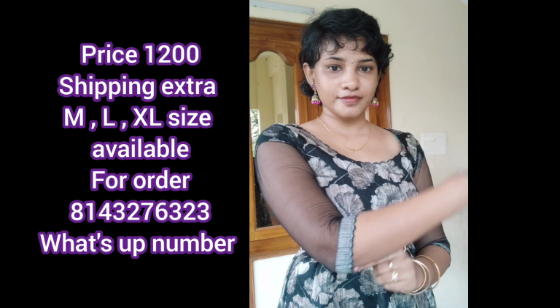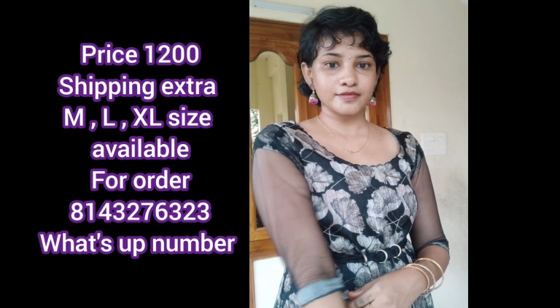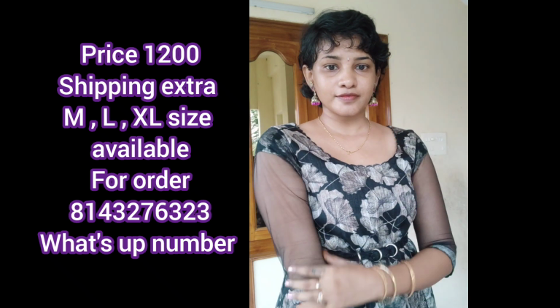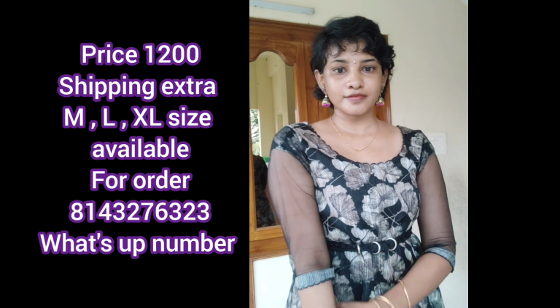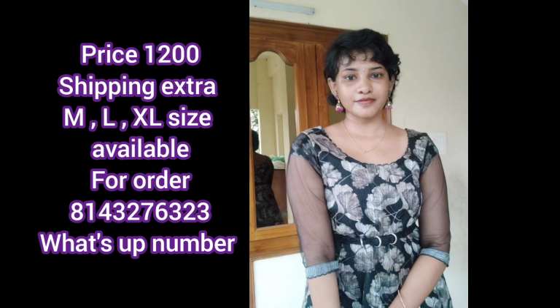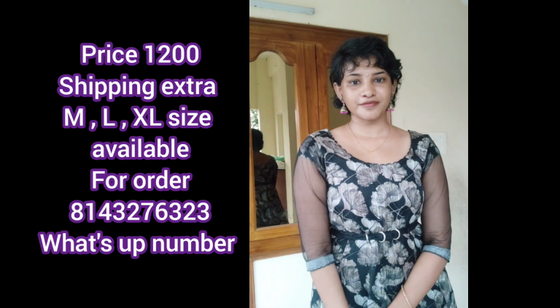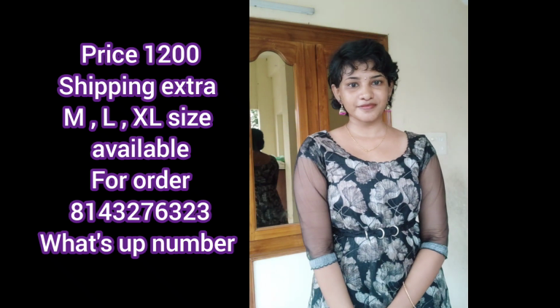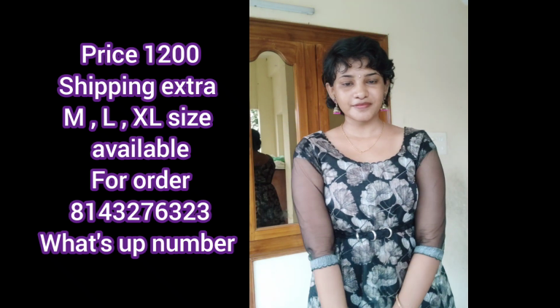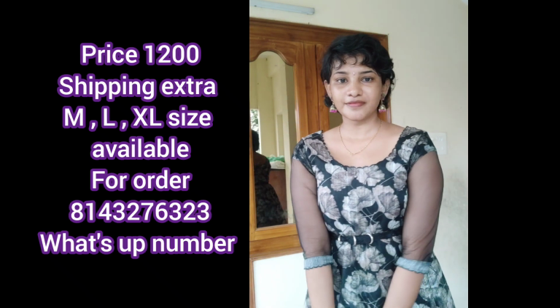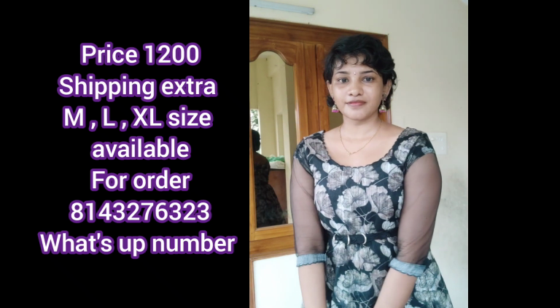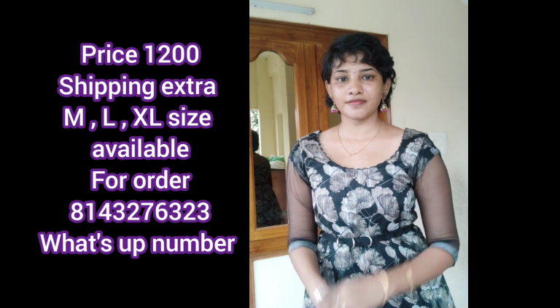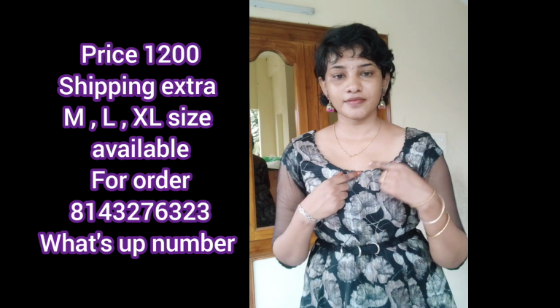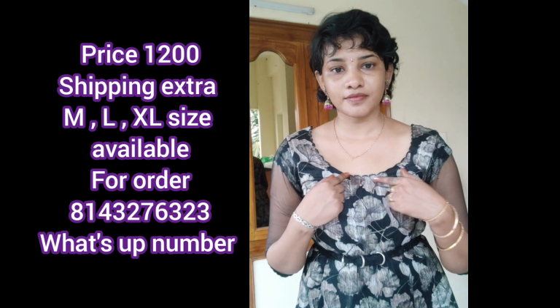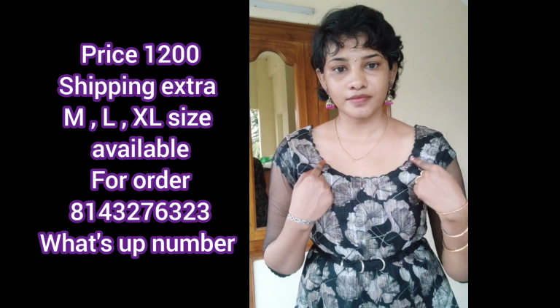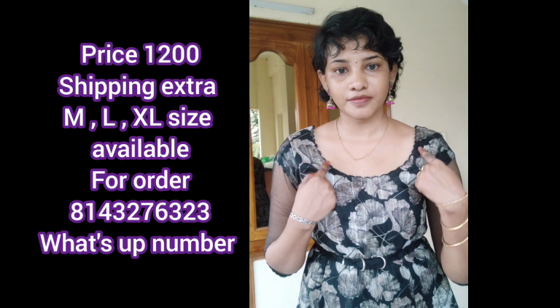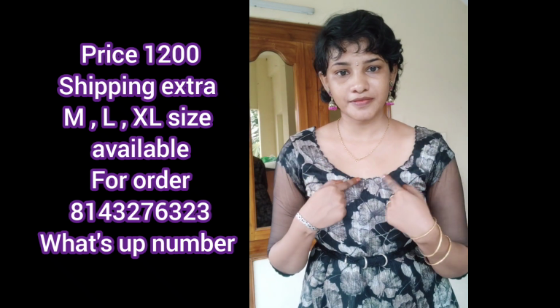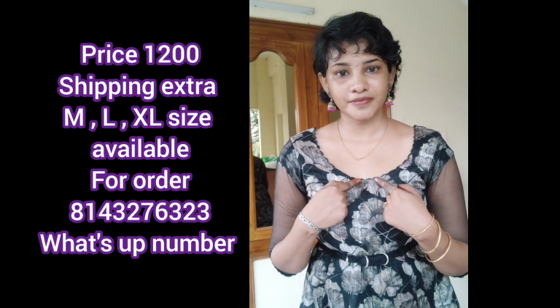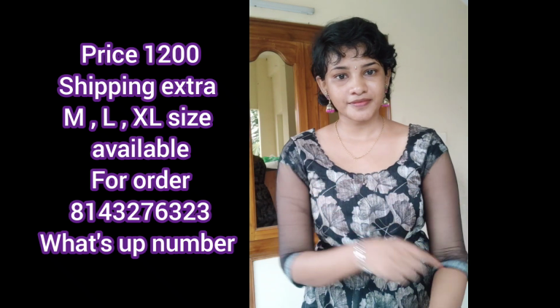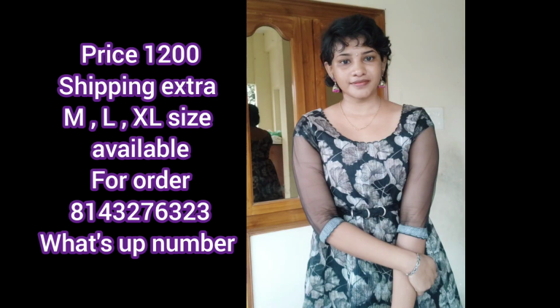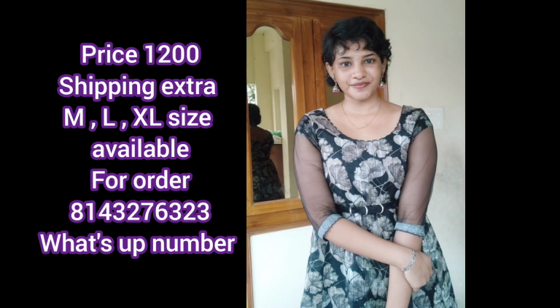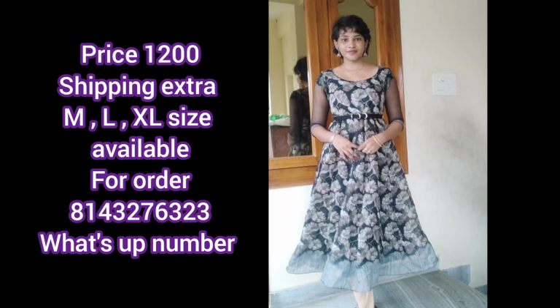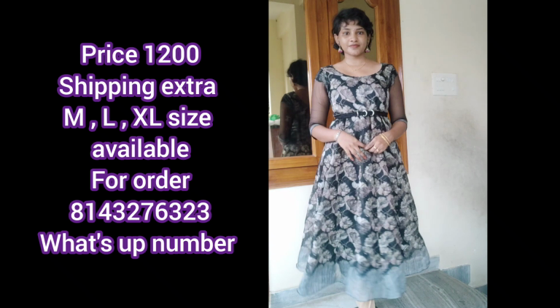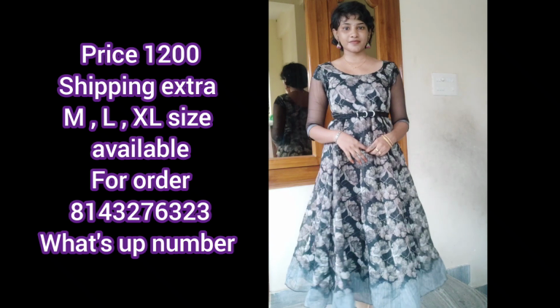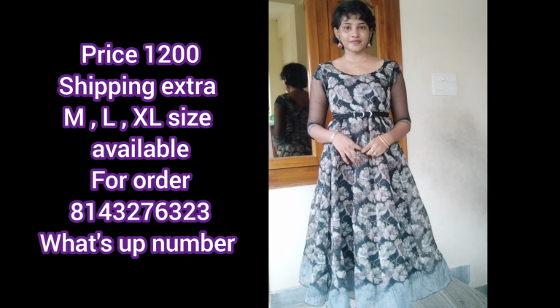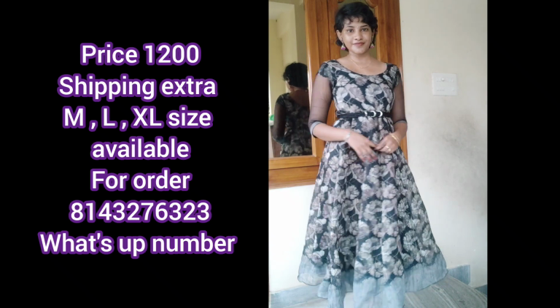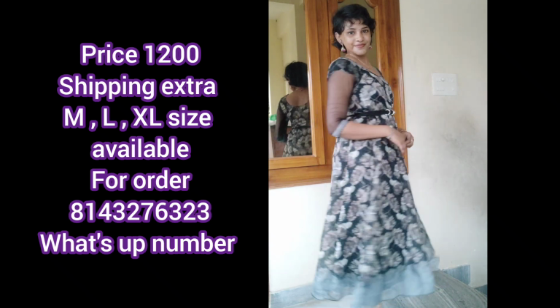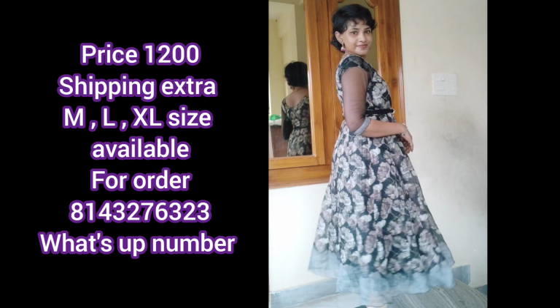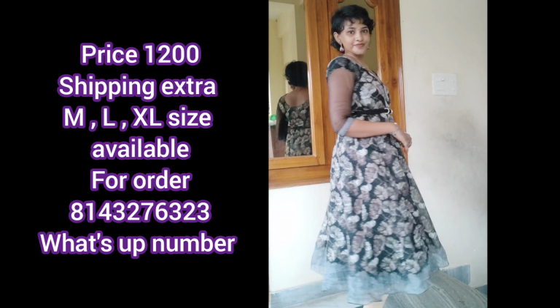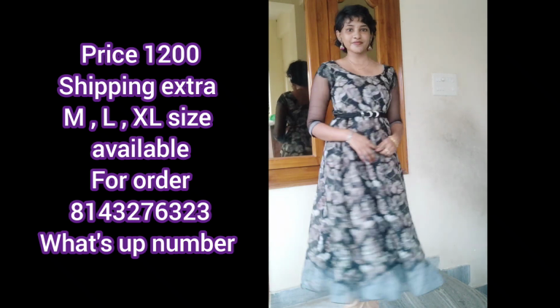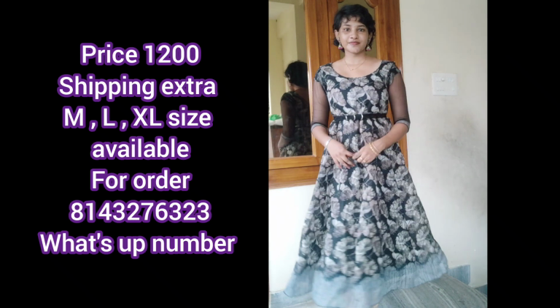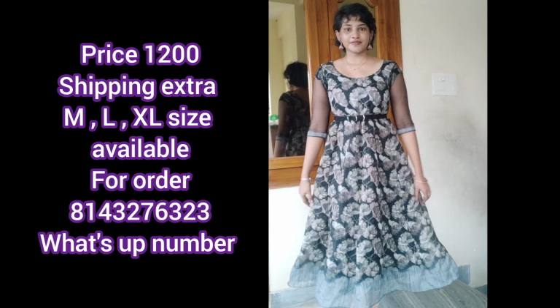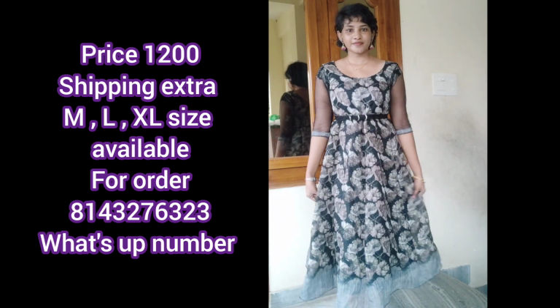This dress price is $1200. If you have a message, you can request a dress. ML and XL sizes are available. This dress uses 5 meters of cloth.